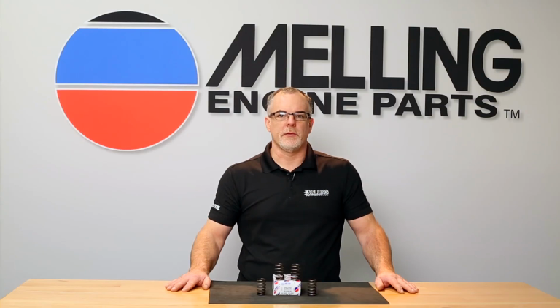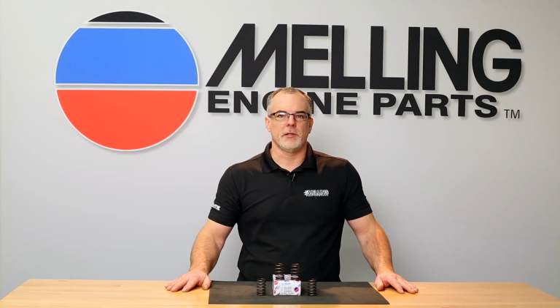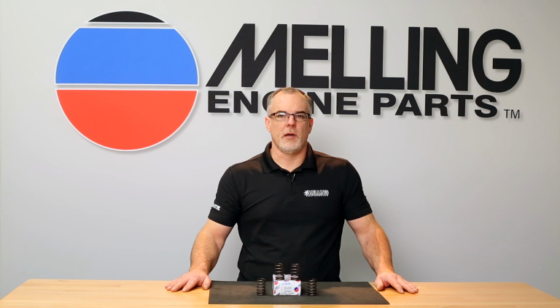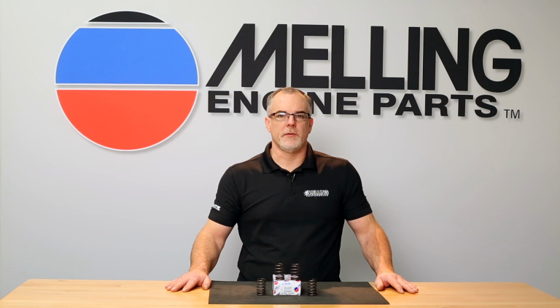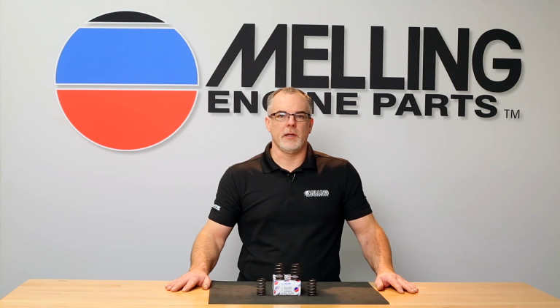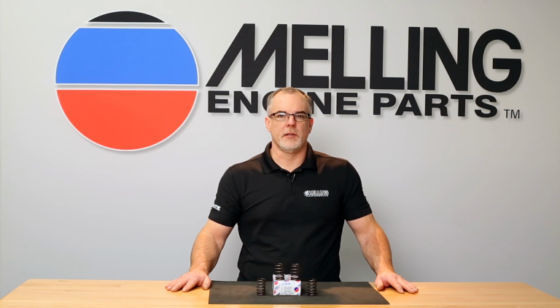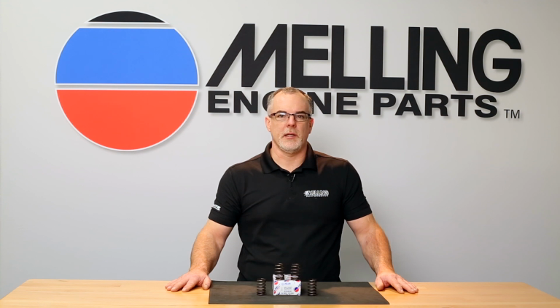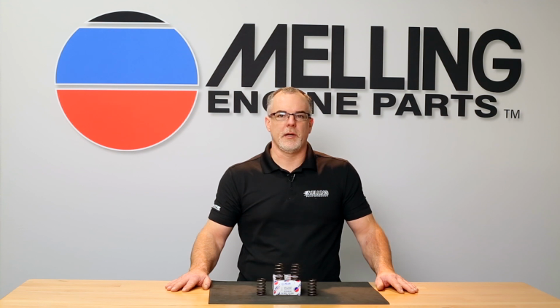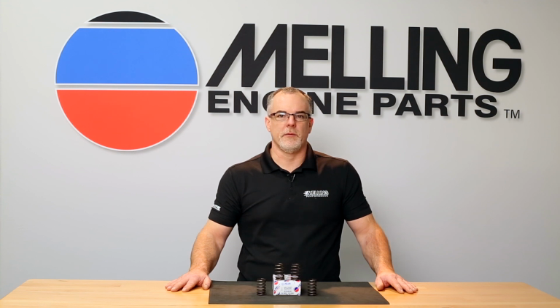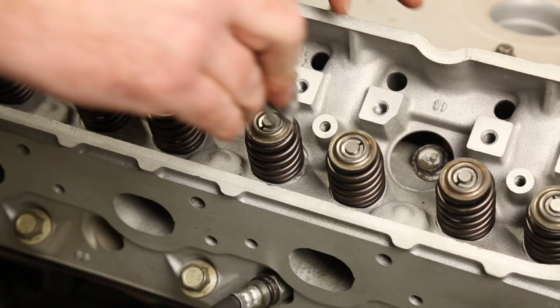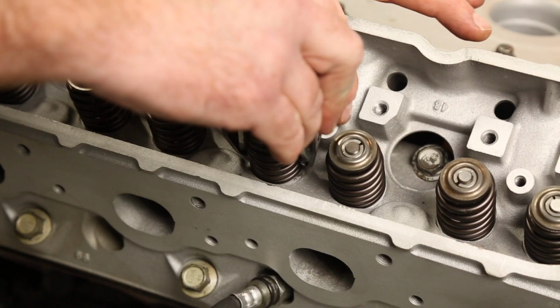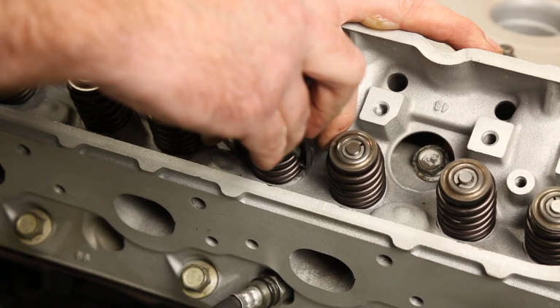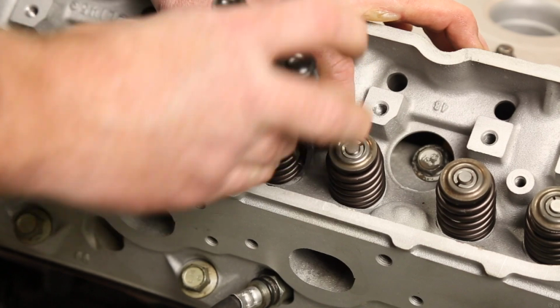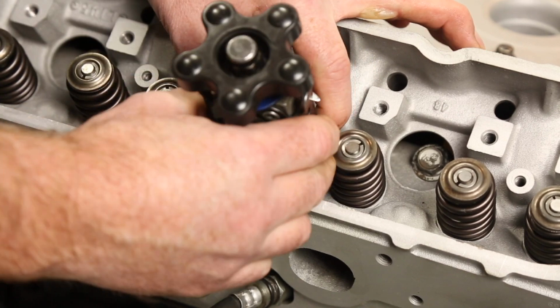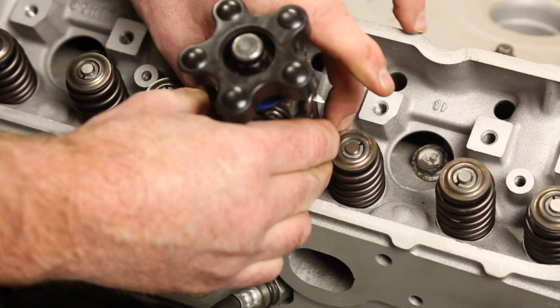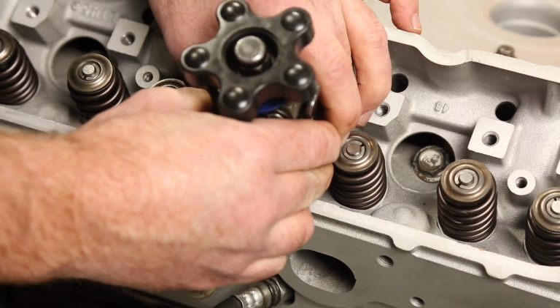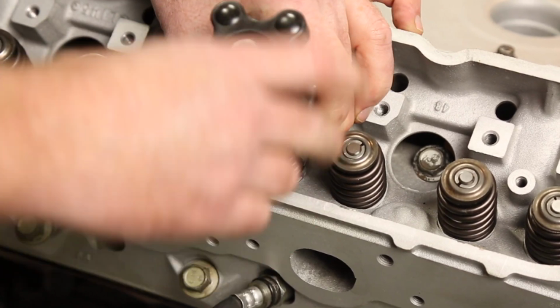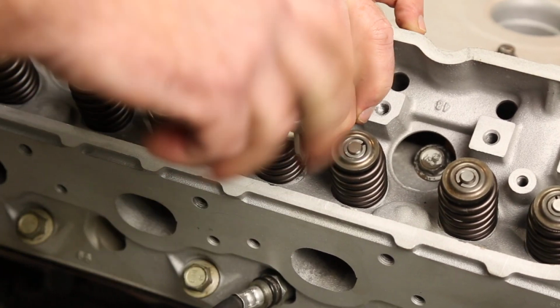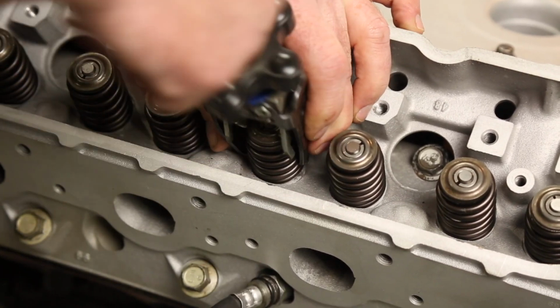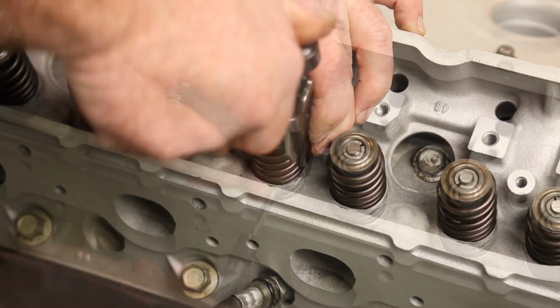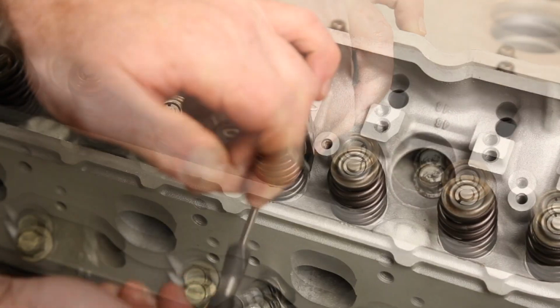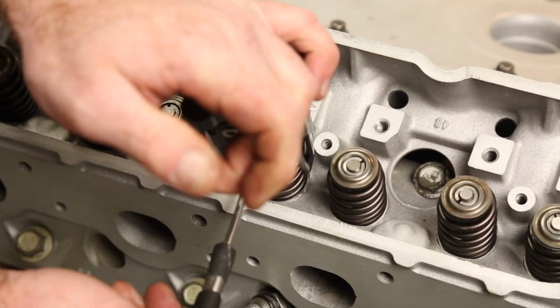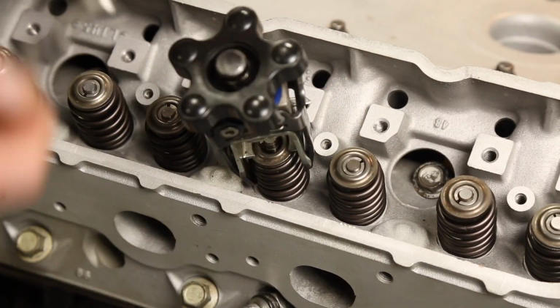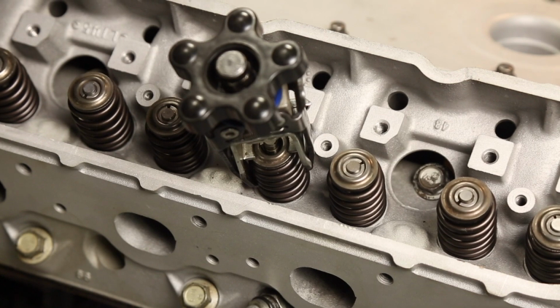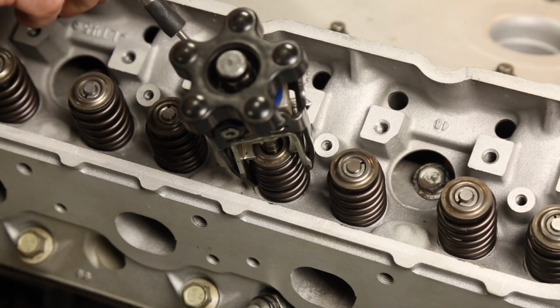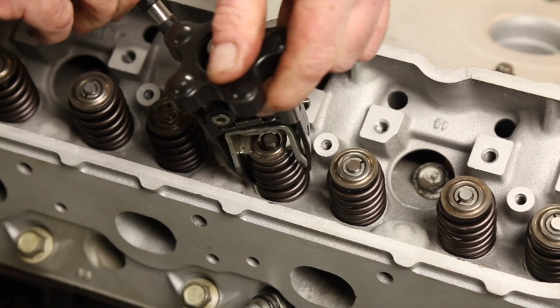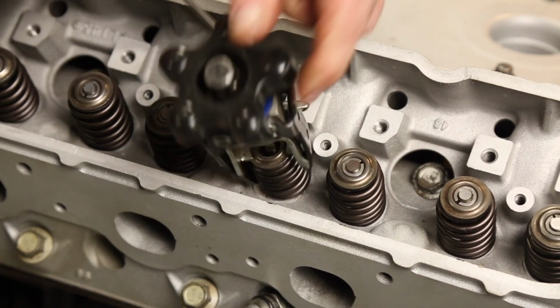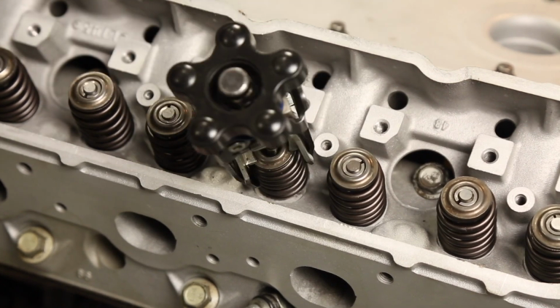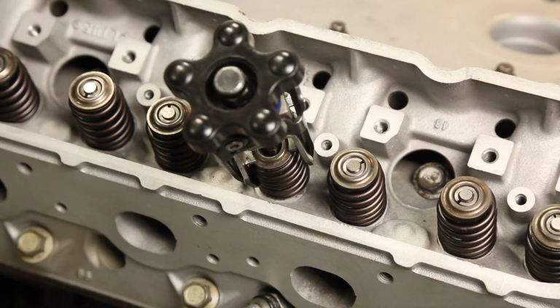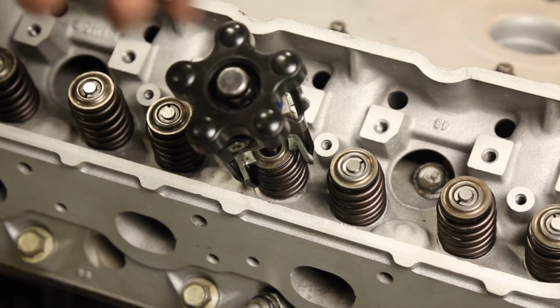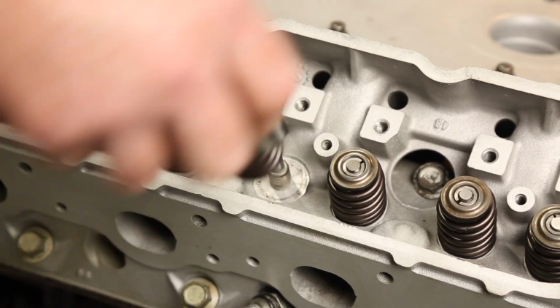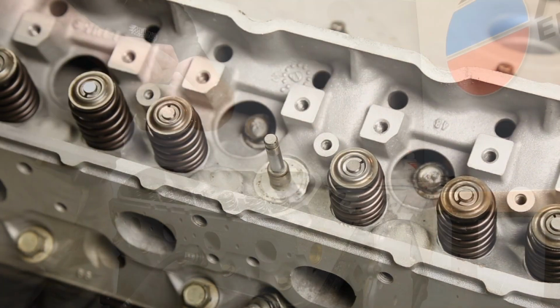Loss of air pressure will allow the valve to fall into the cylinder, making cylinder head removal necessary. Now install the valve spring compressor onto the spring and tighten until the valve keepers are exposed enough to remove. Remove the keepers with a magnet. Remove the spring and spring retainer.